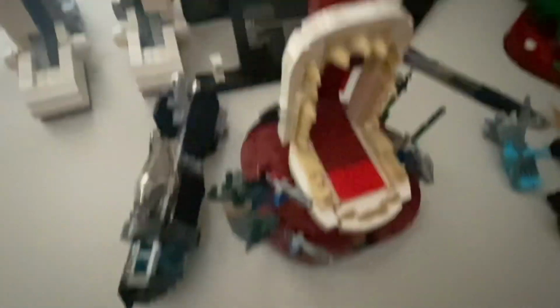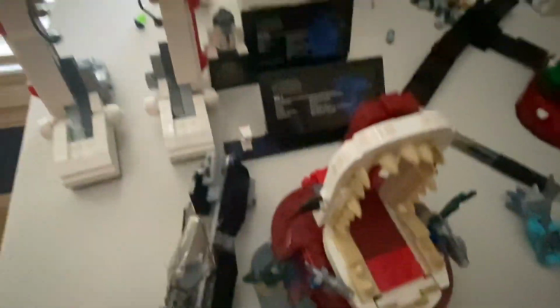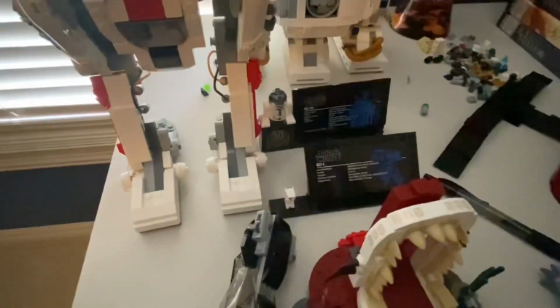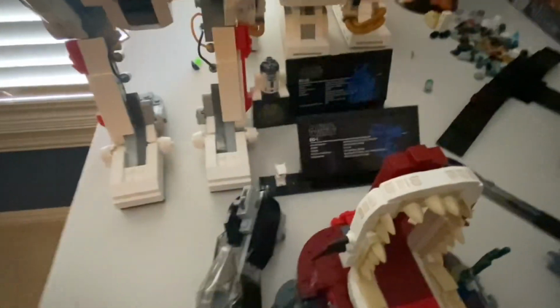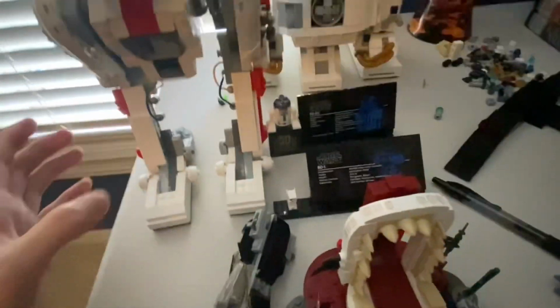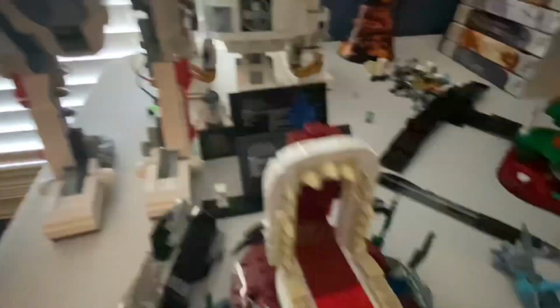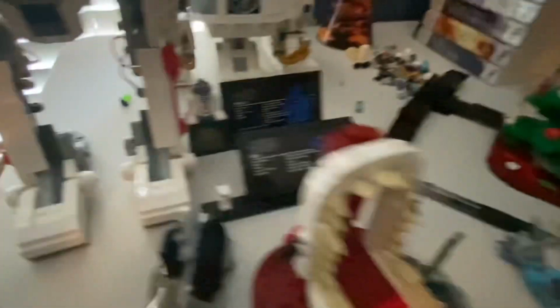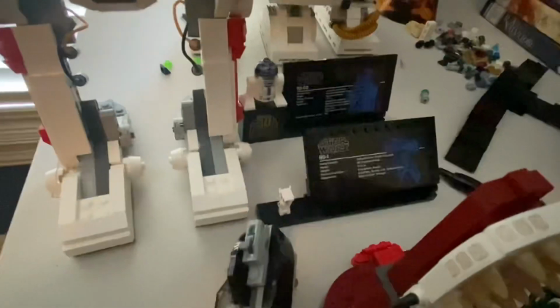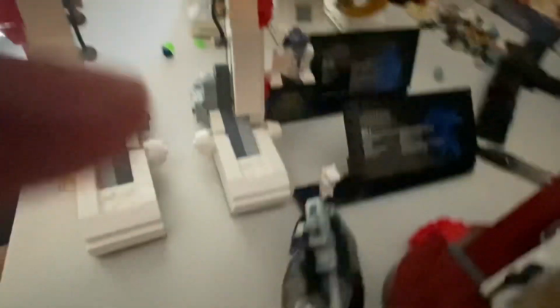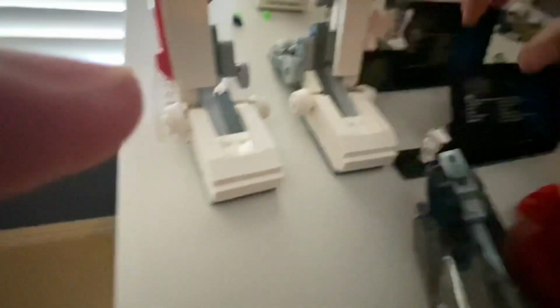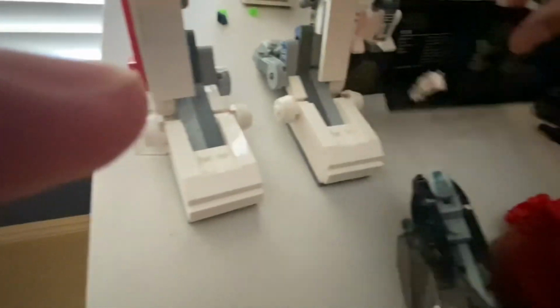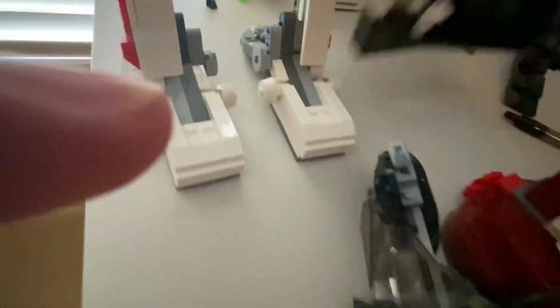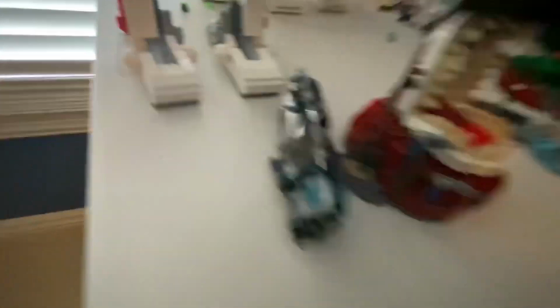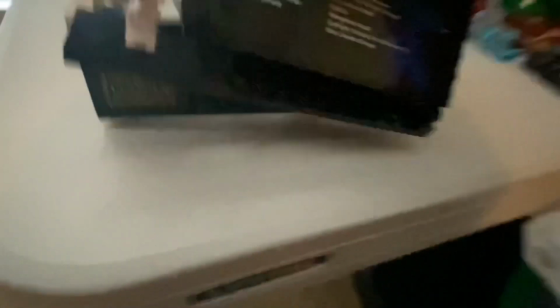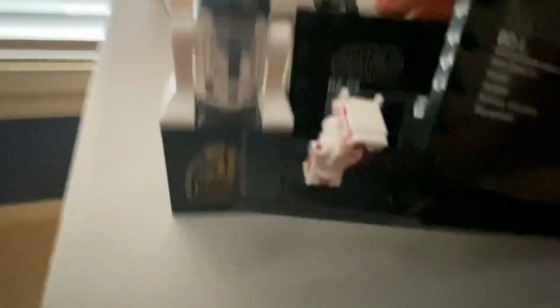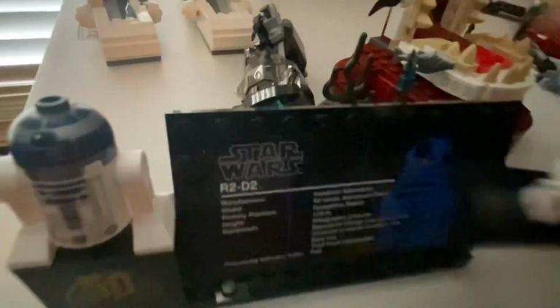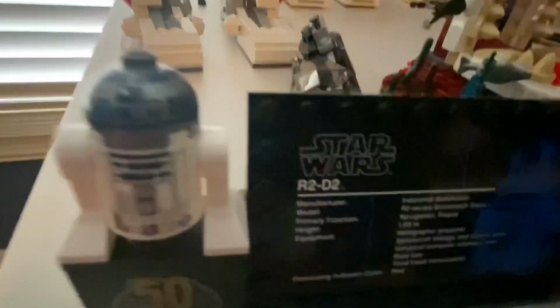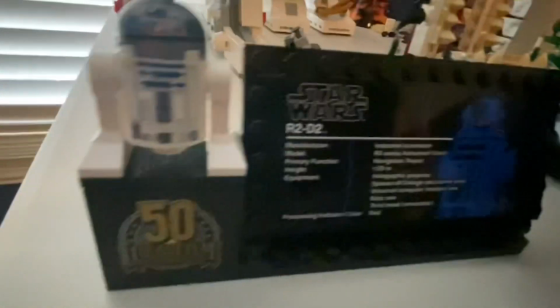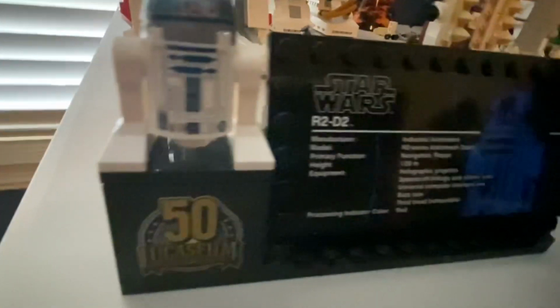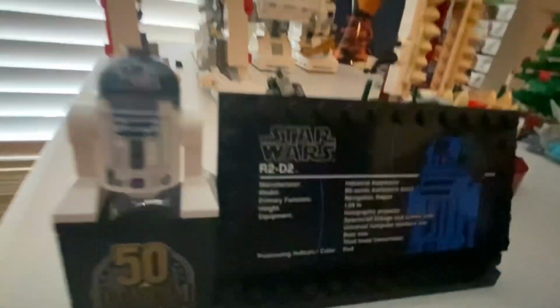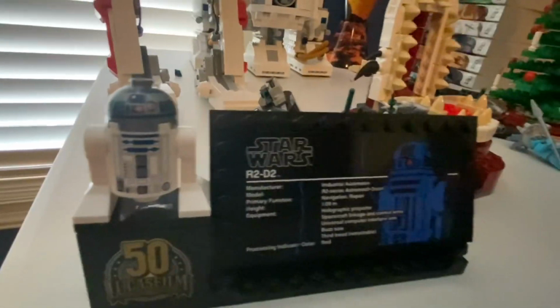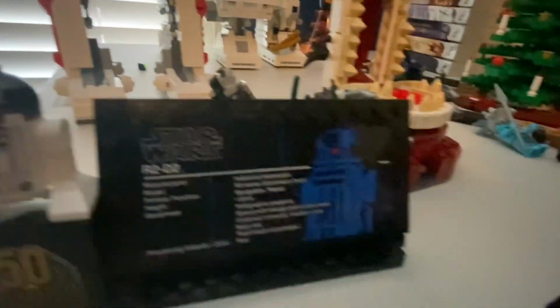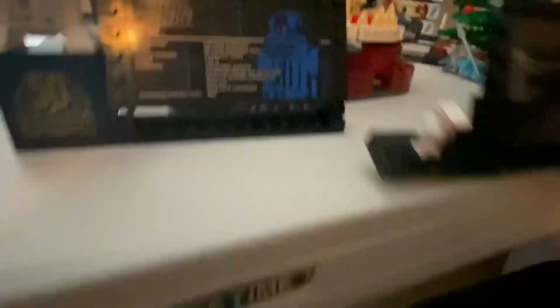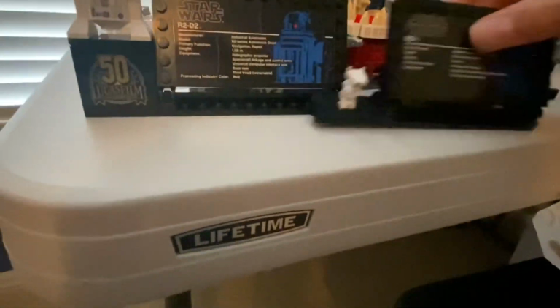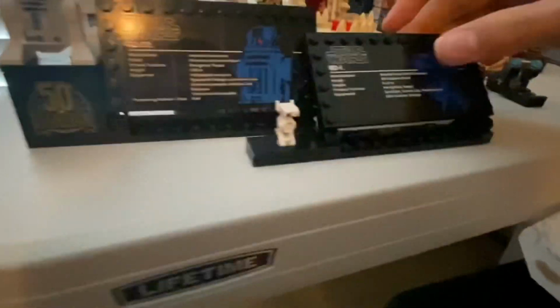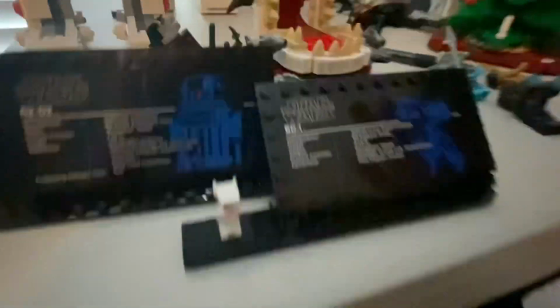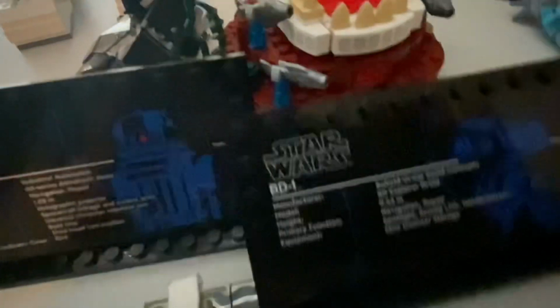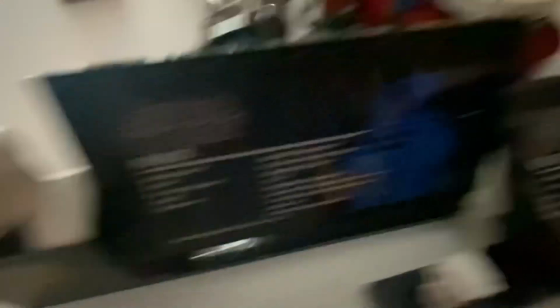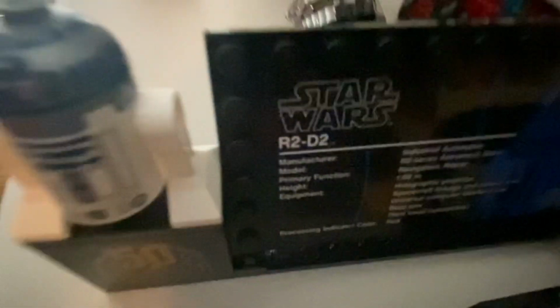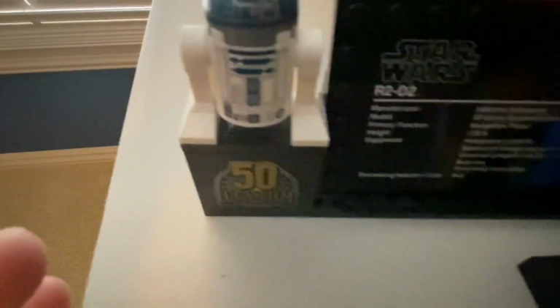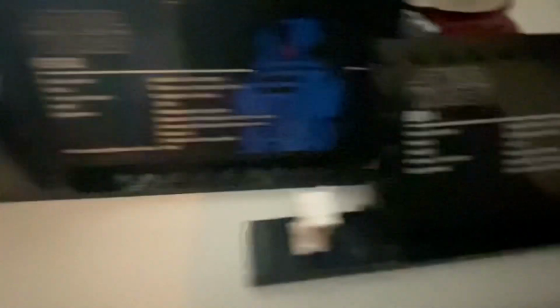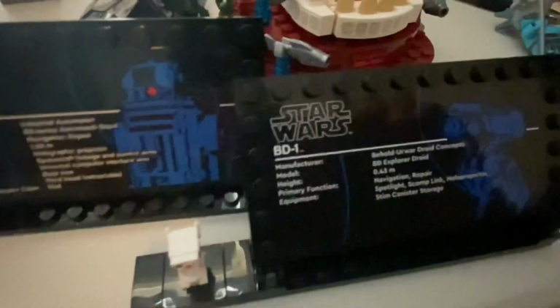For the comparison between the two droids — first let's look at the plaques. You've got the R2-D2 plaque right there, very very nice in my opinion. And then you've got the BD1 plaque here. Both are very good.